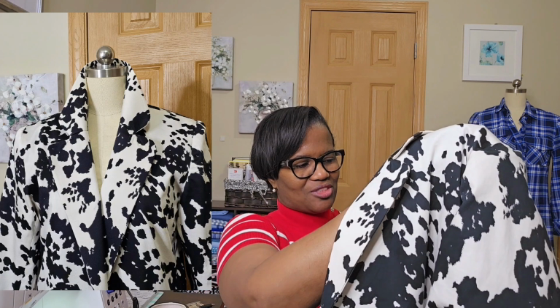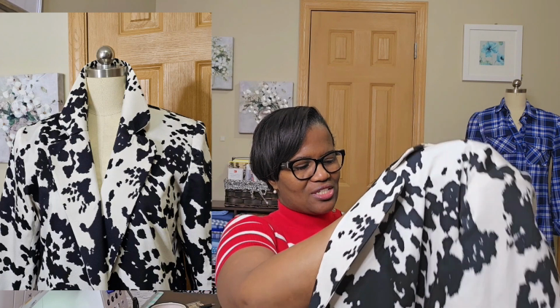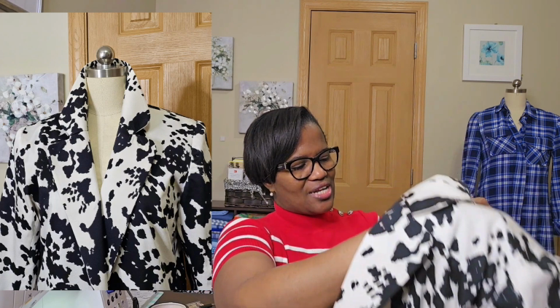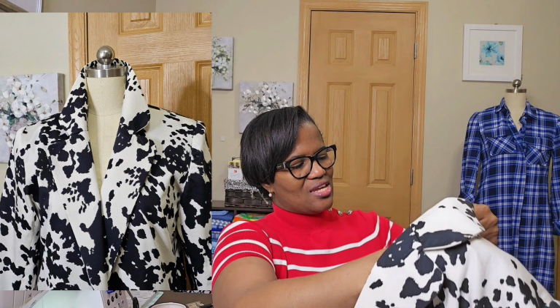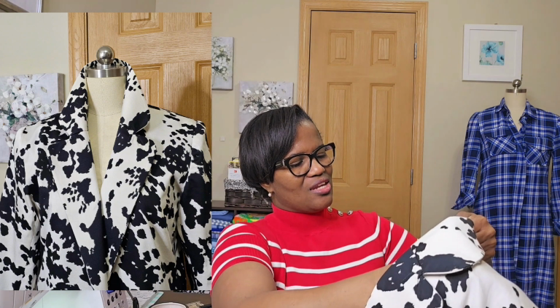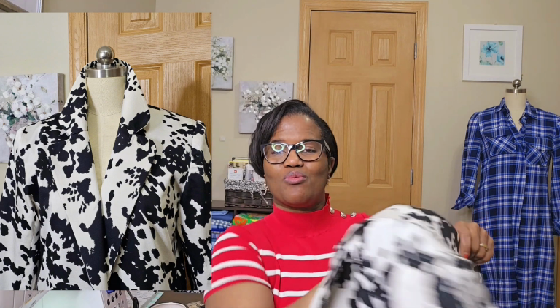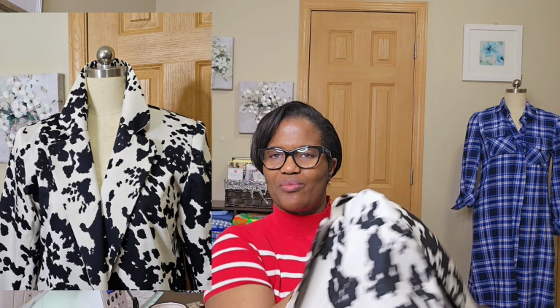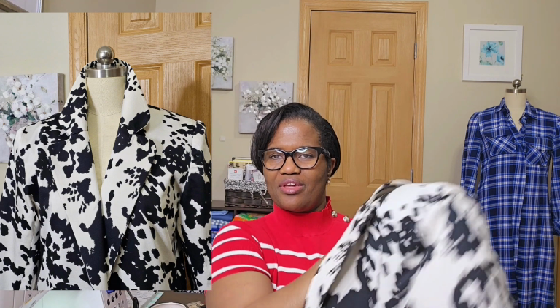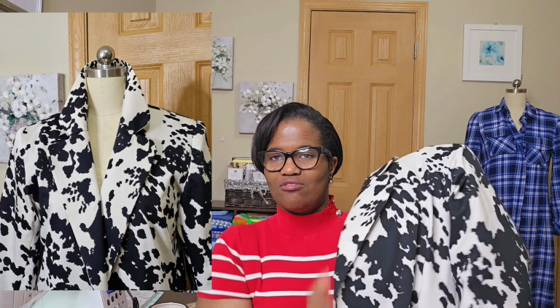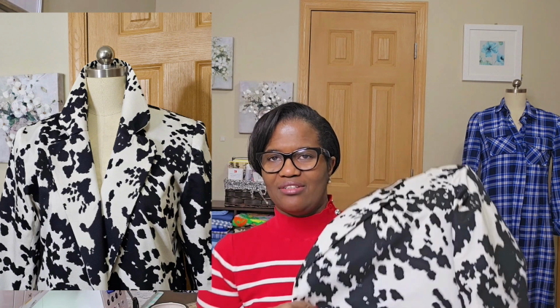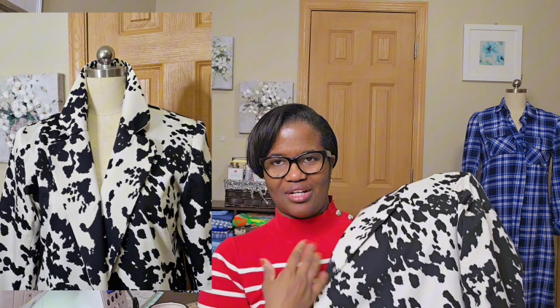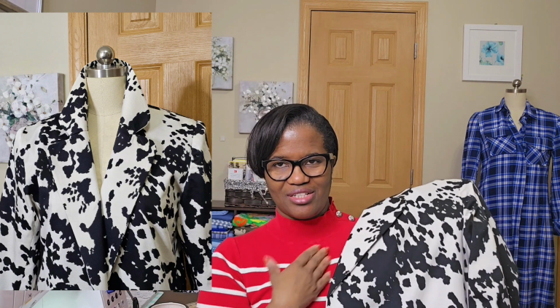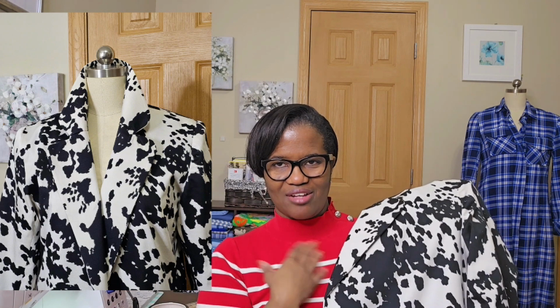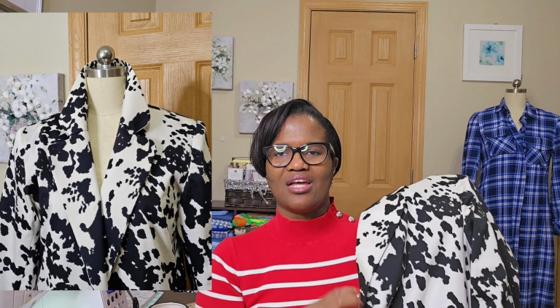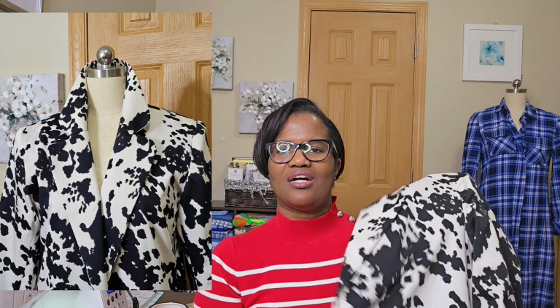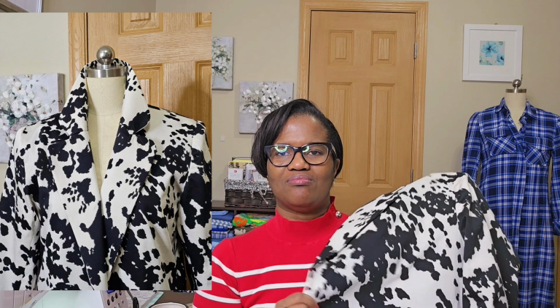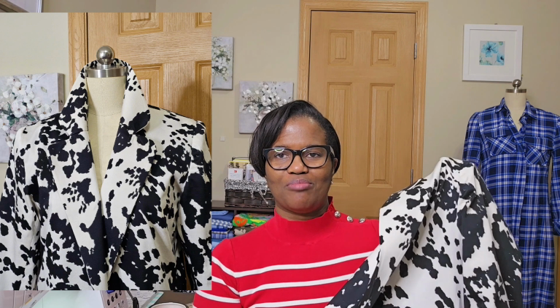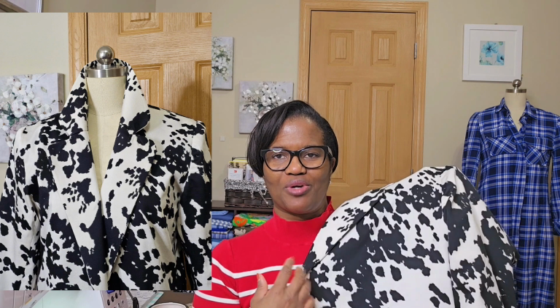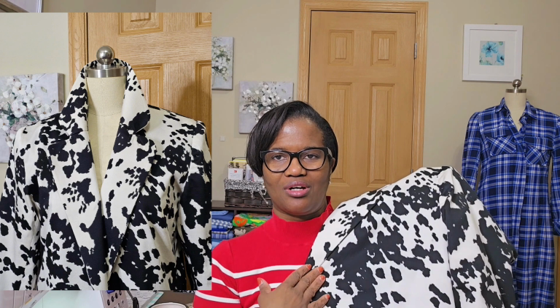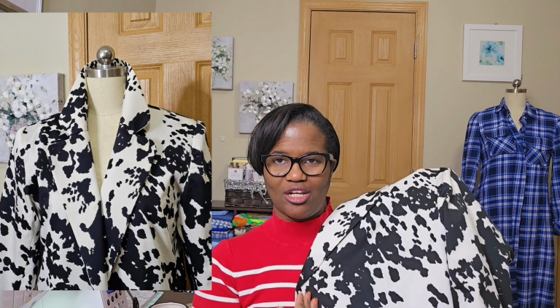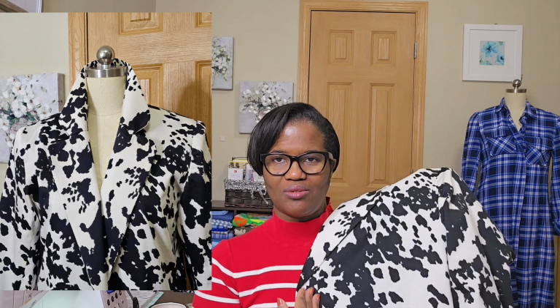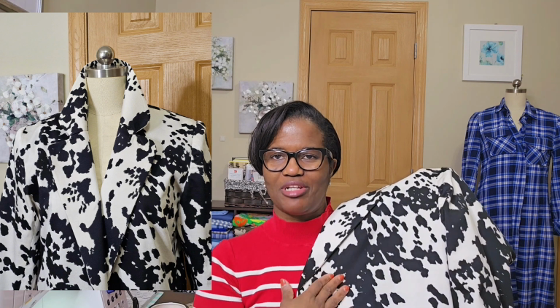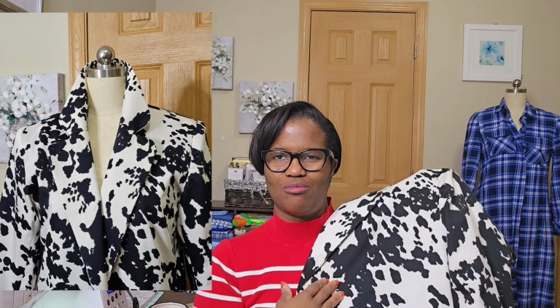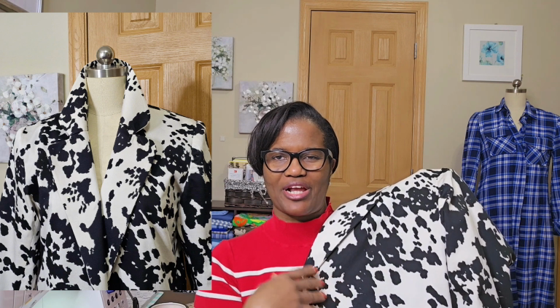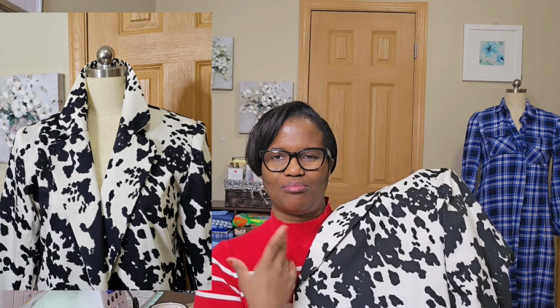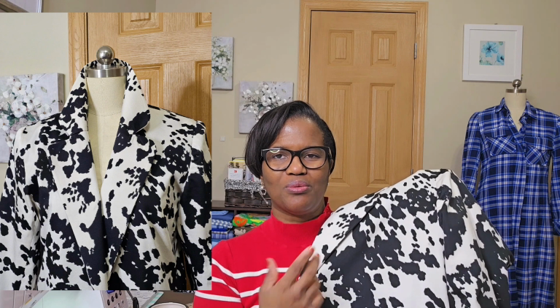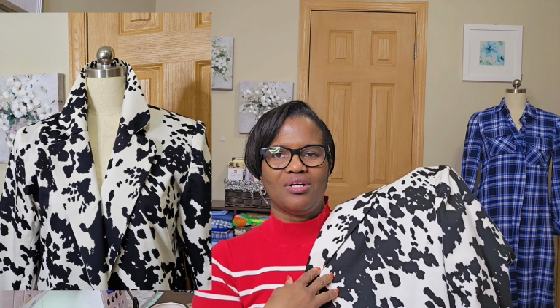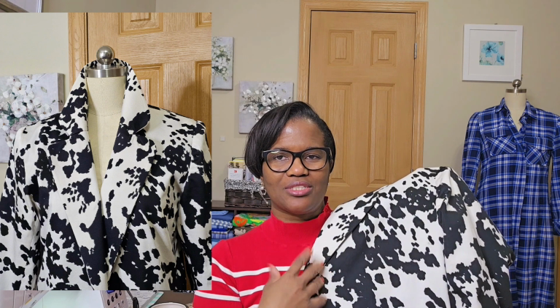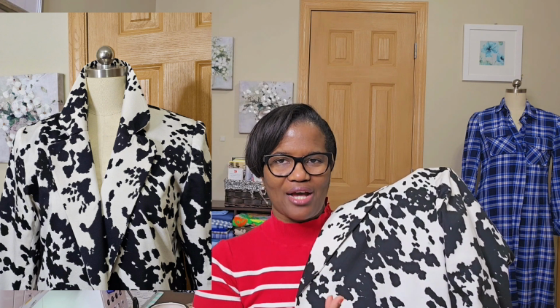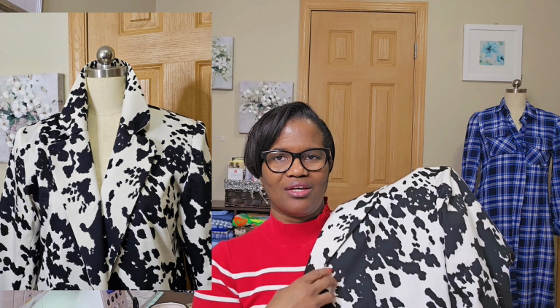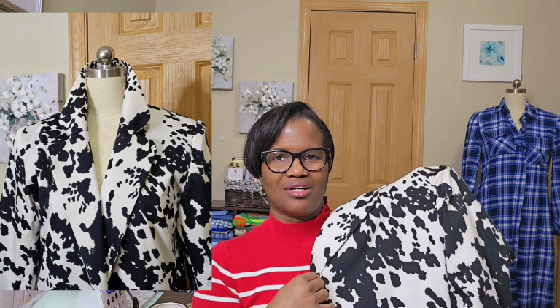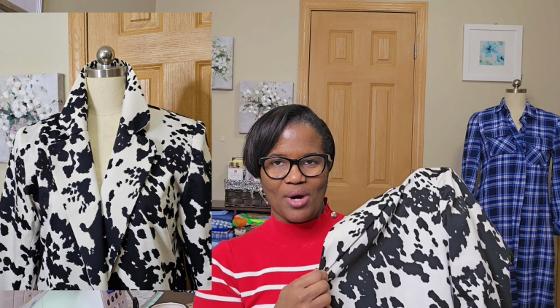For this color, I think it could be worn with red, or a yellow, or almost any bright color — blue, of course, black, white.